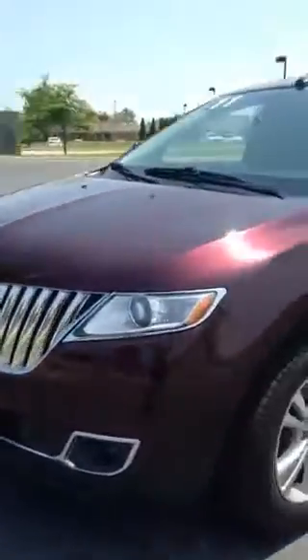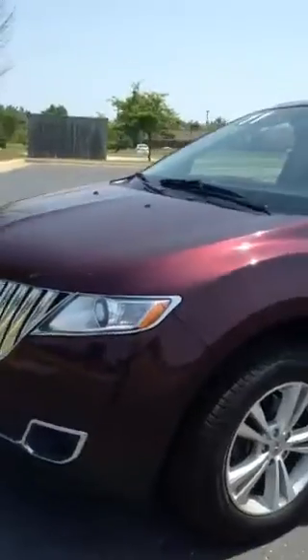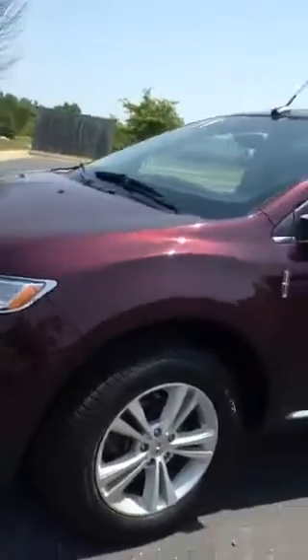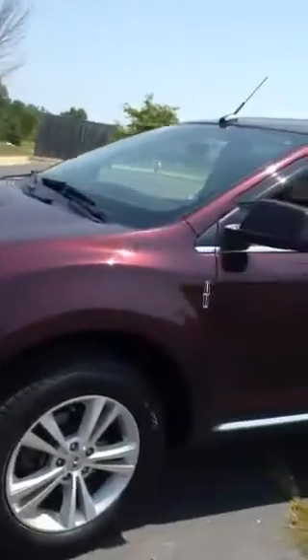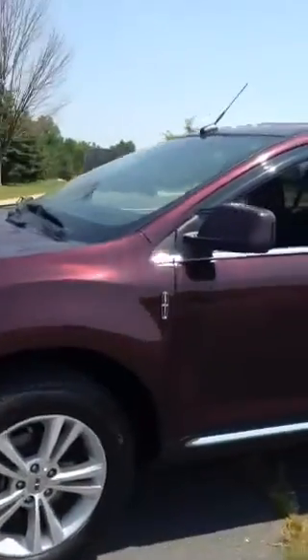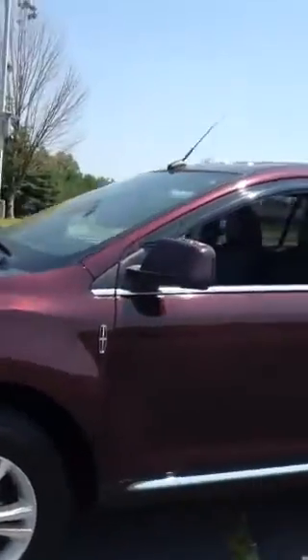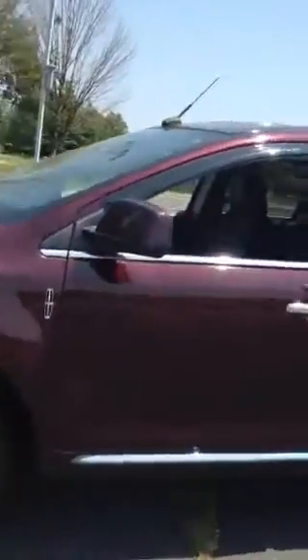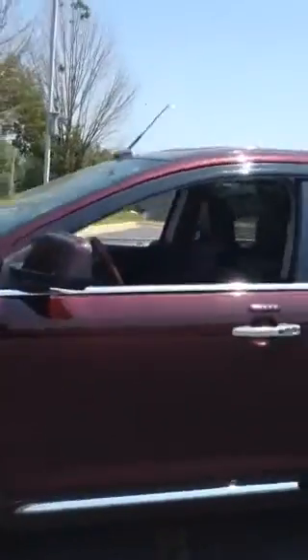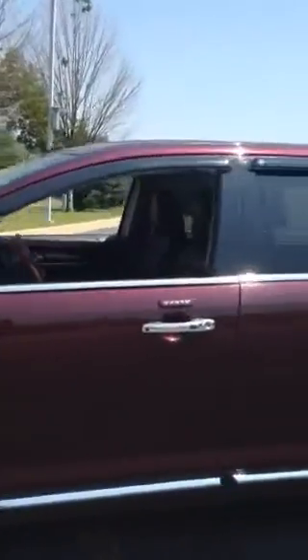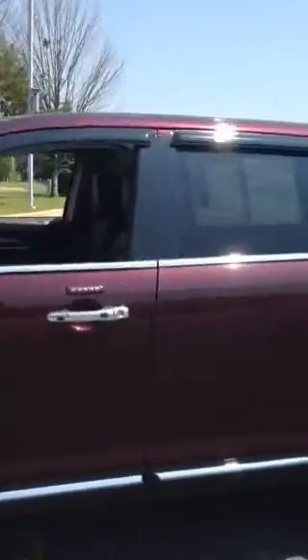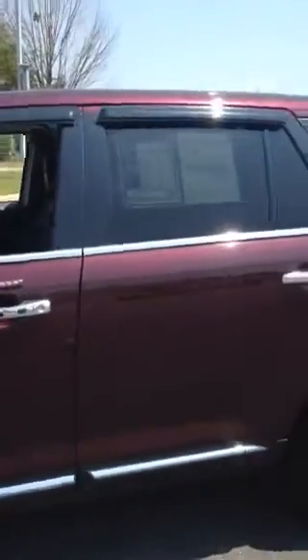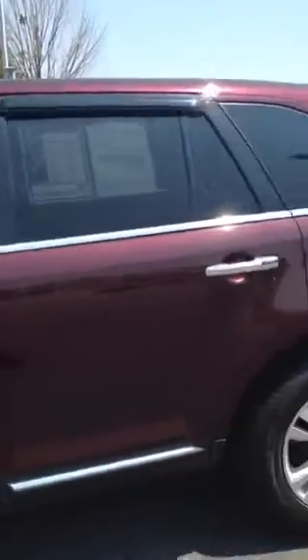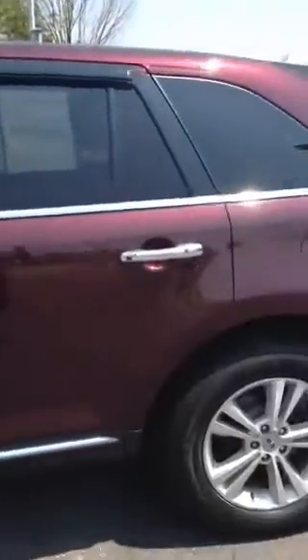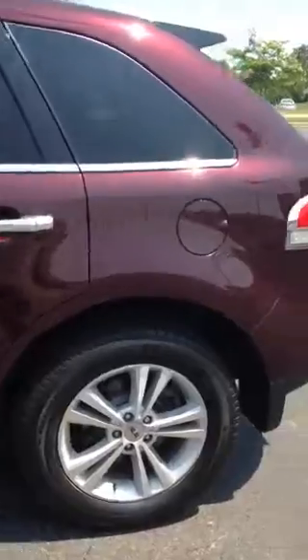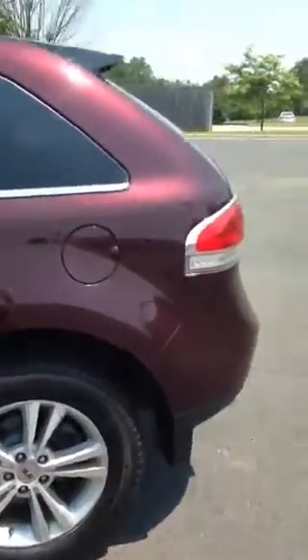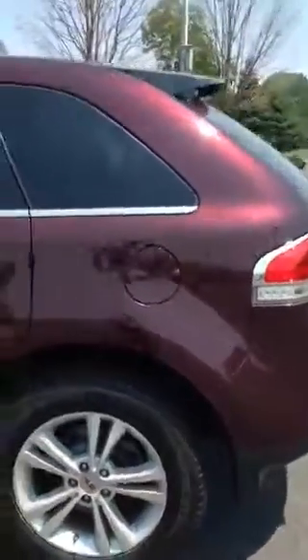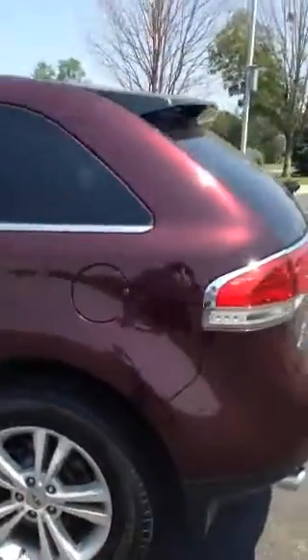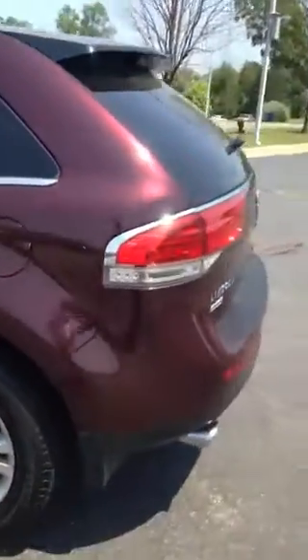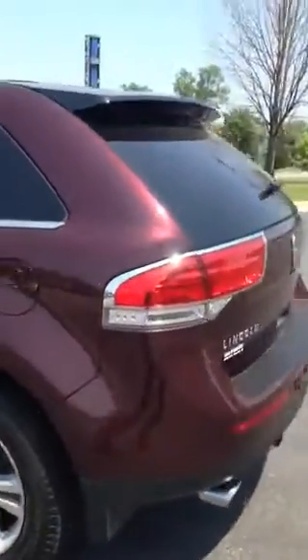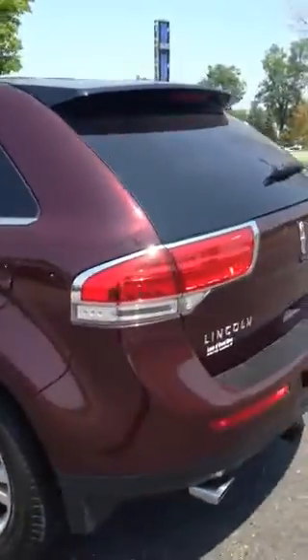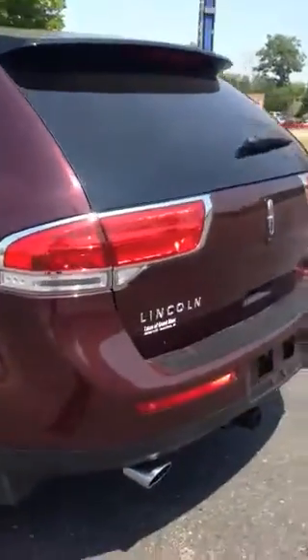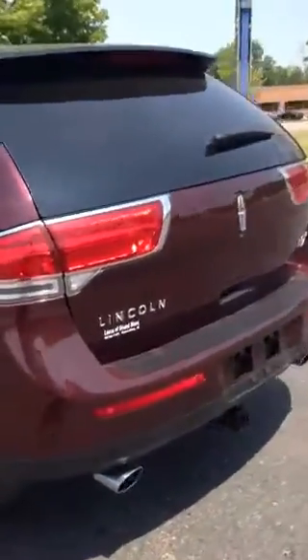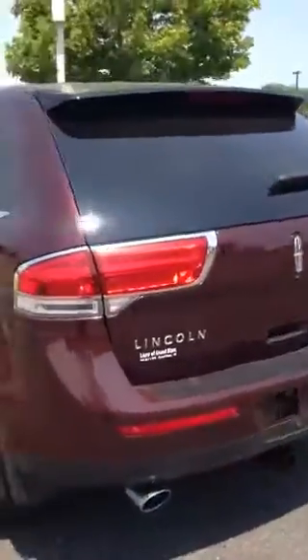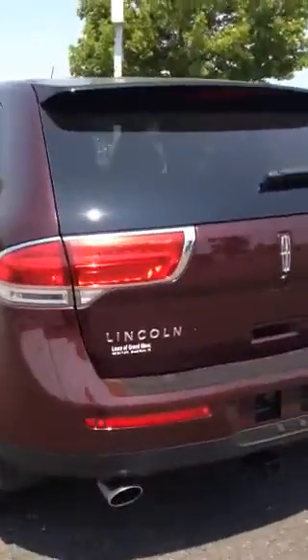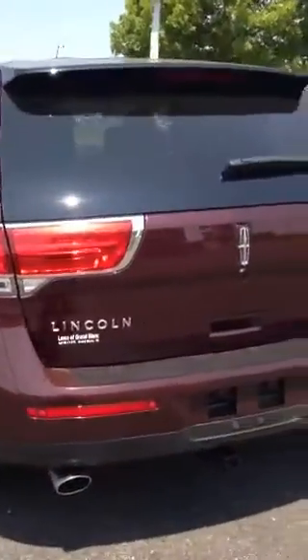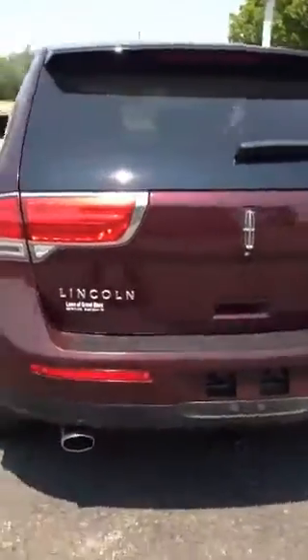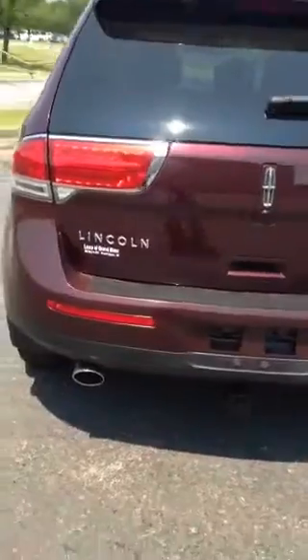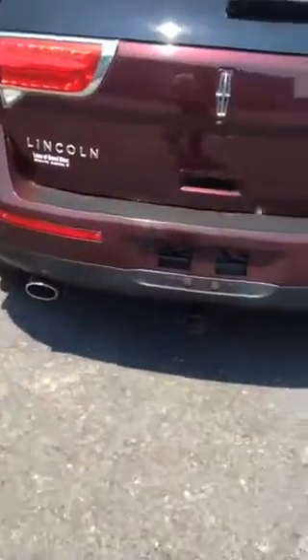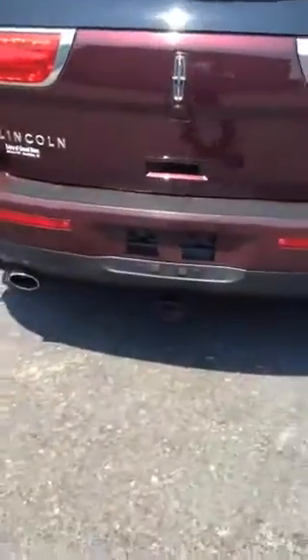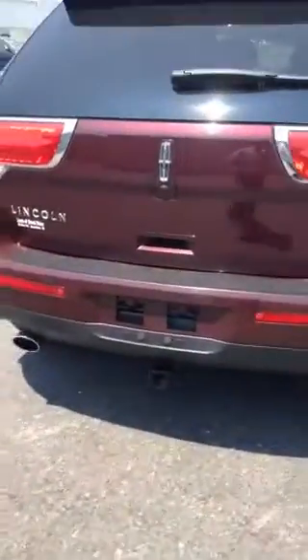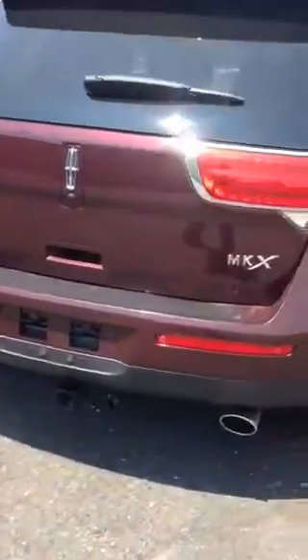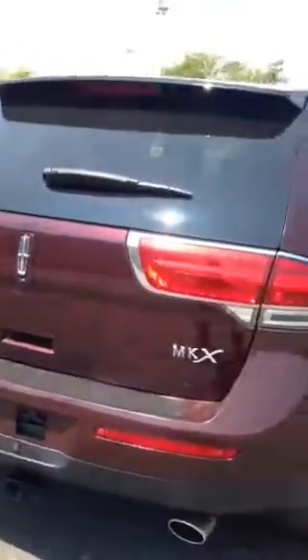It's a nice red color — more like a red wine color, a deeper wine color. It's kind of got a purple offset to it; it's a really nice color. You've got your tow hitch and dual exhaust.